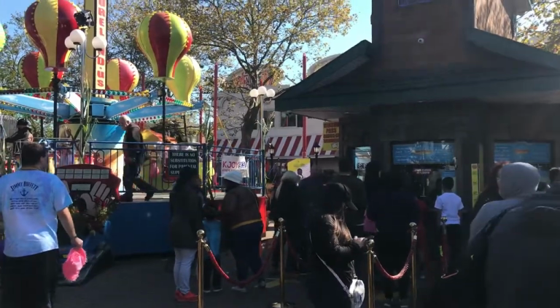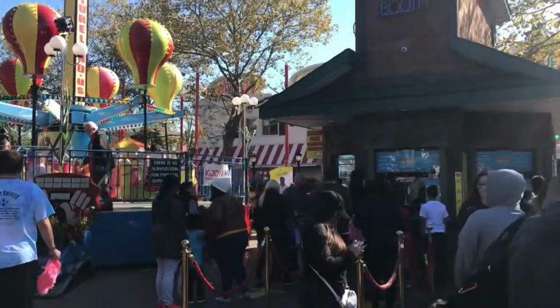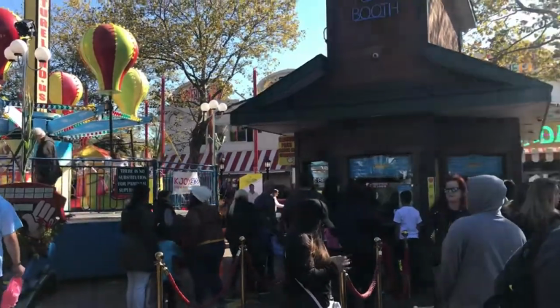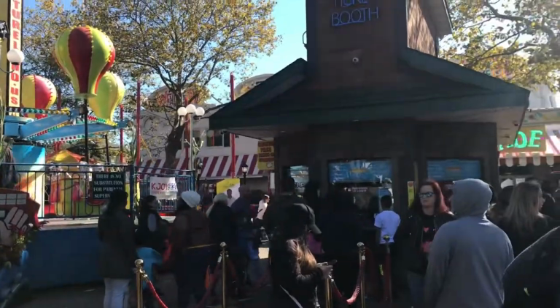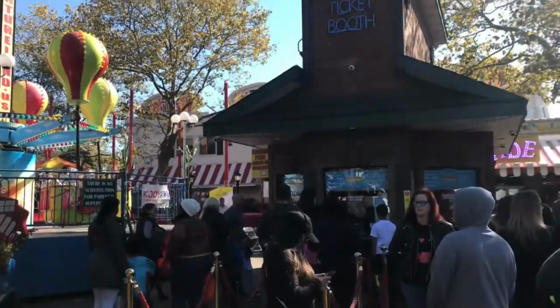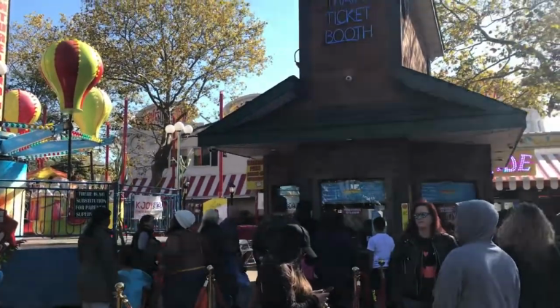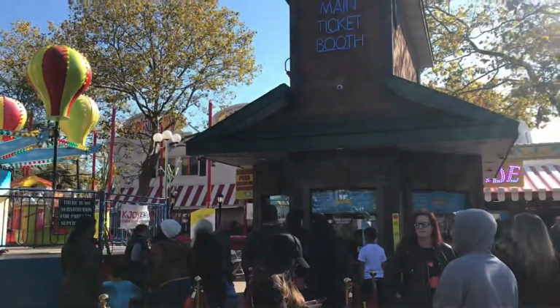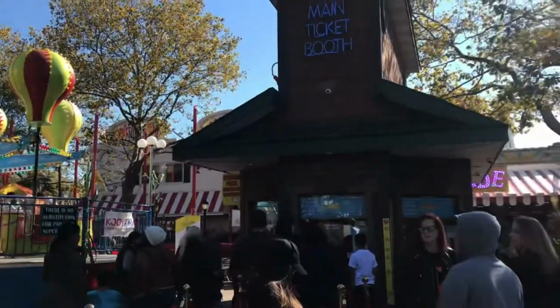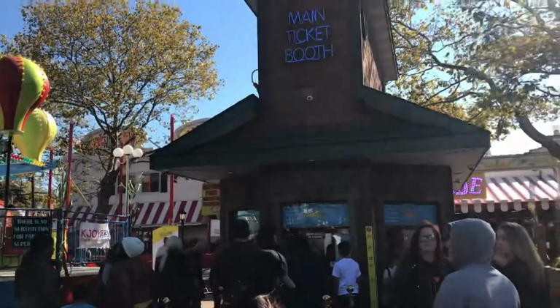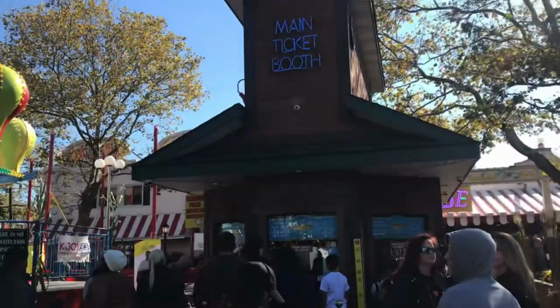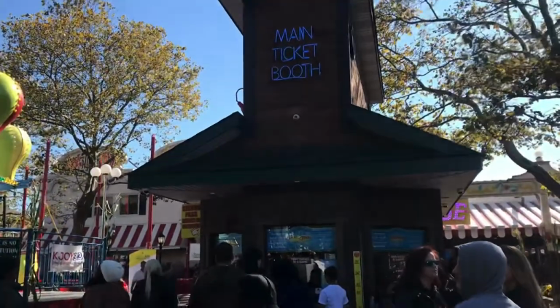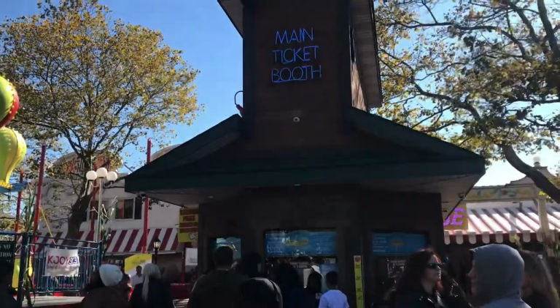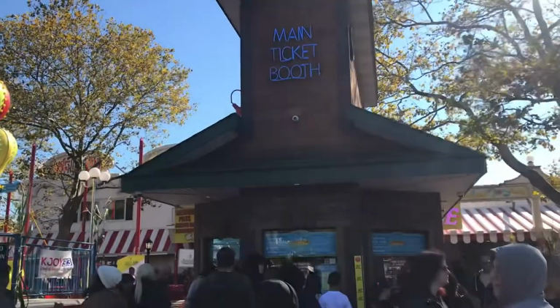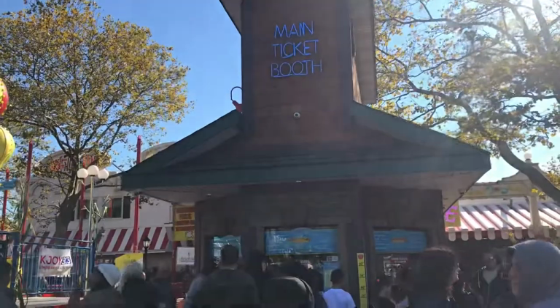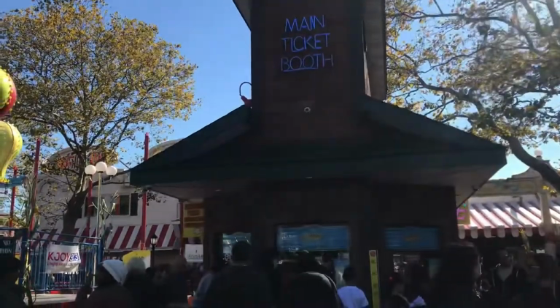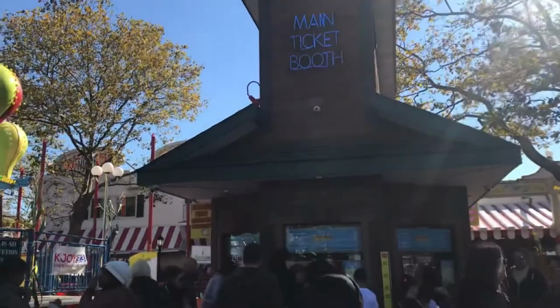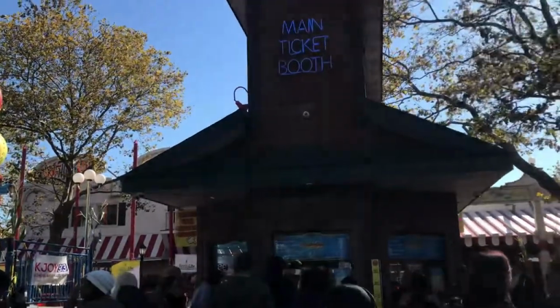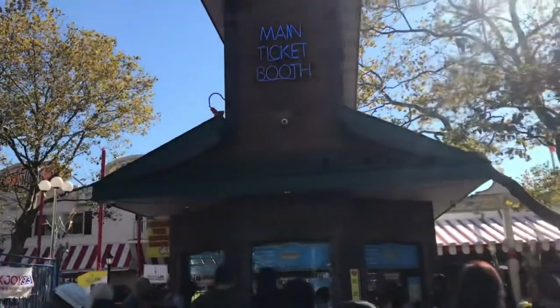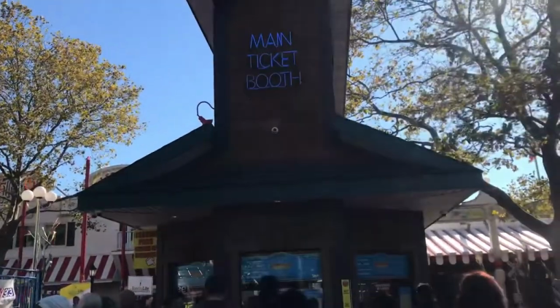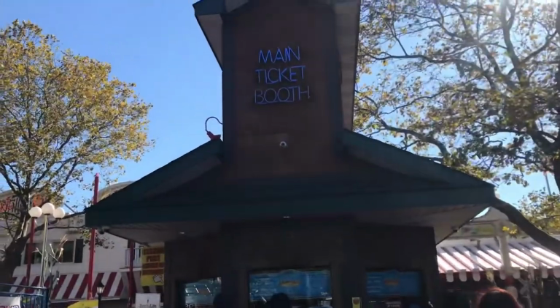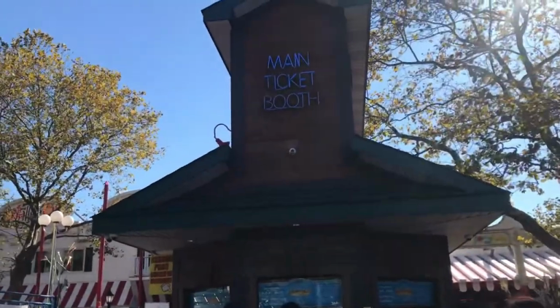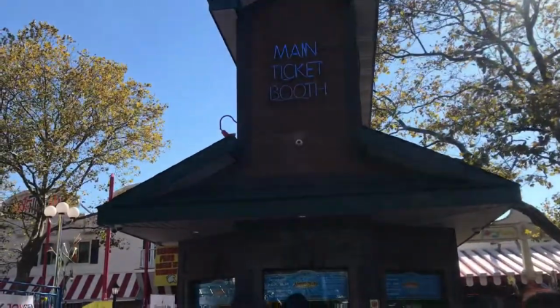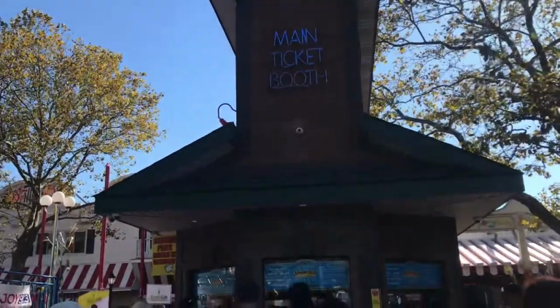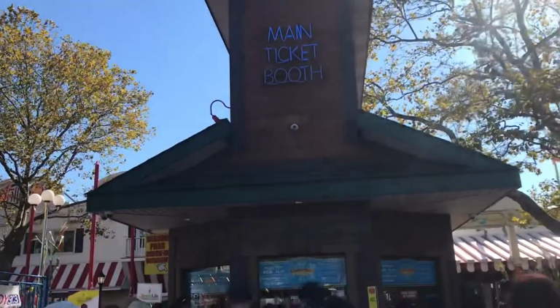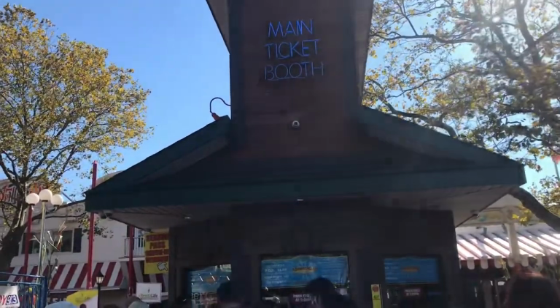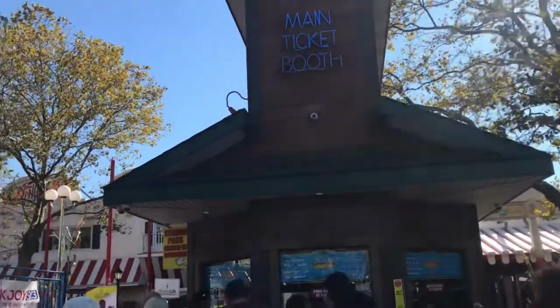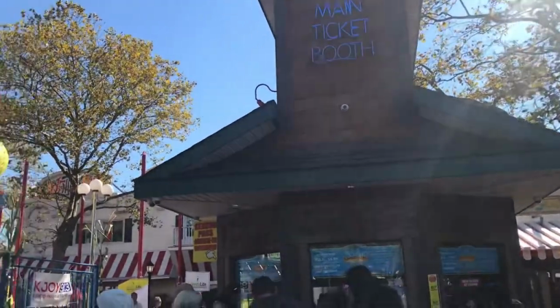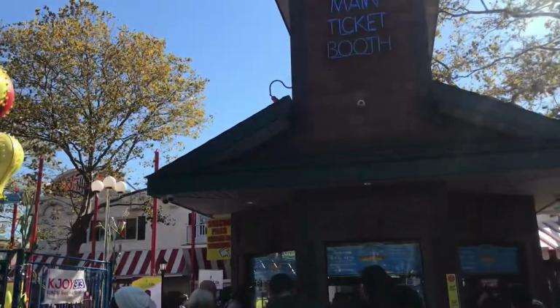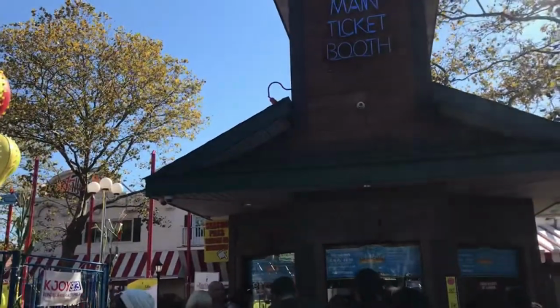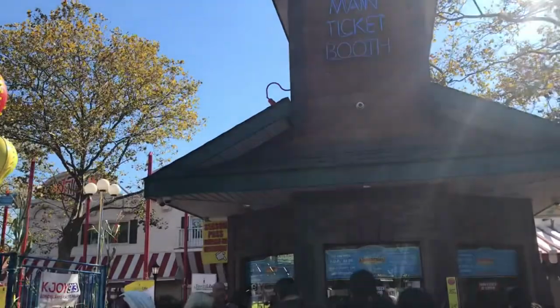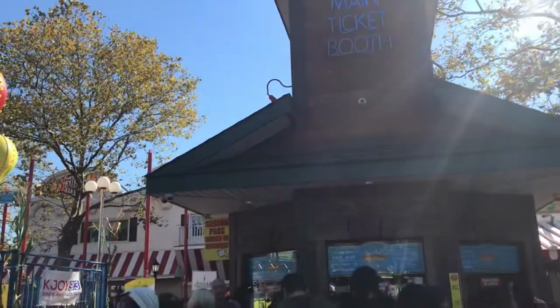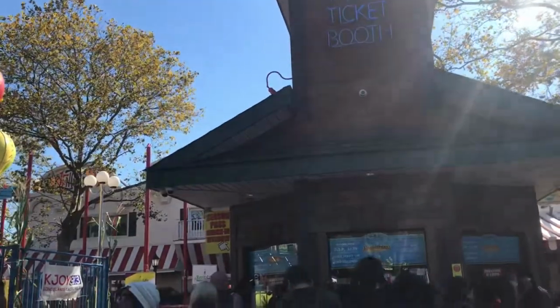What's up guys, I'm on the East Coast of France. Today I'm at Adventureland for Pumpkin Park, which is this really cool event they do in Maui. And I'm right by the main ticket booth, but I already bought my ticket.